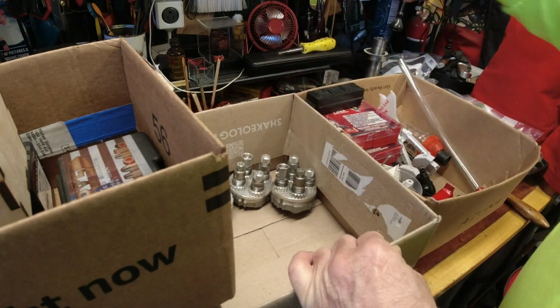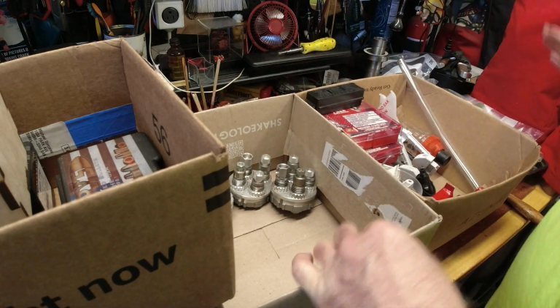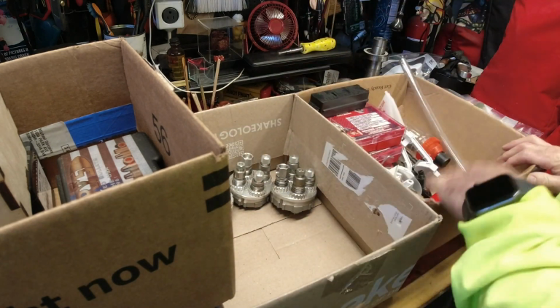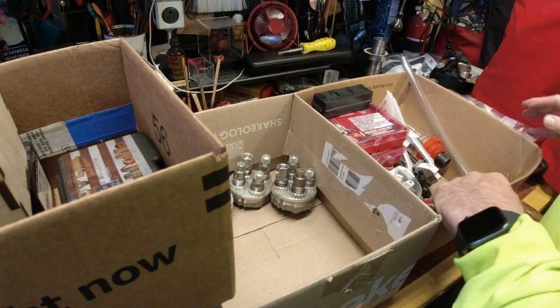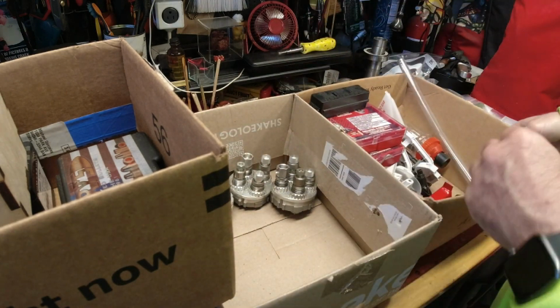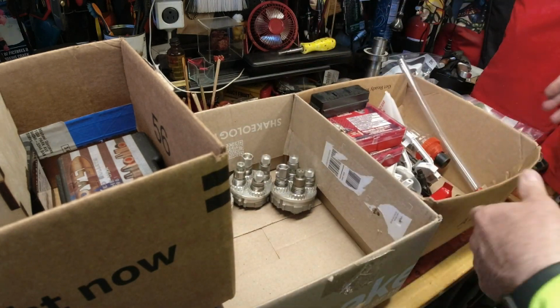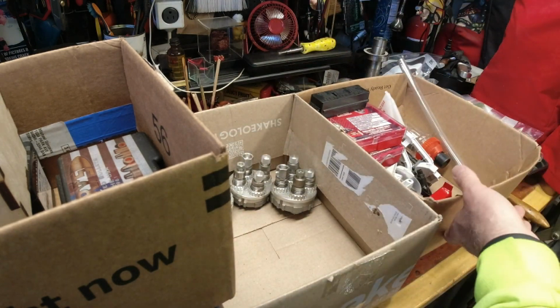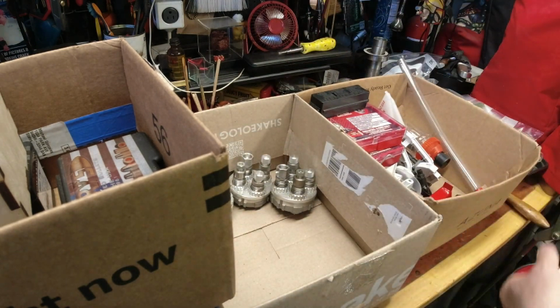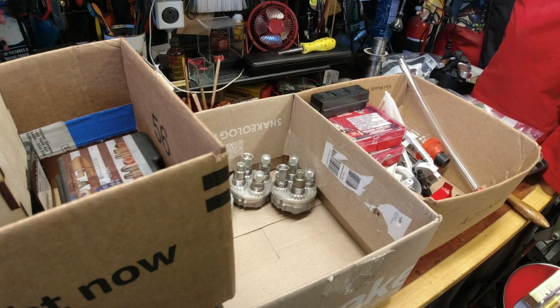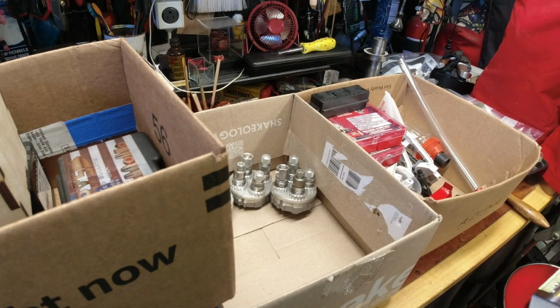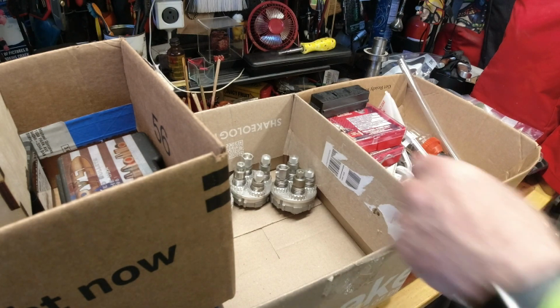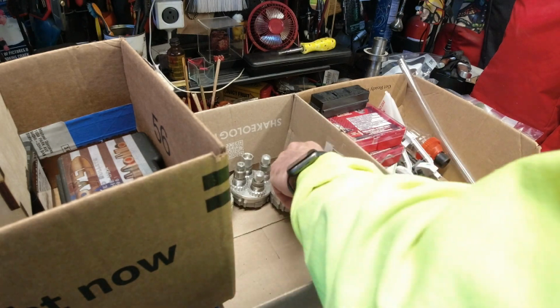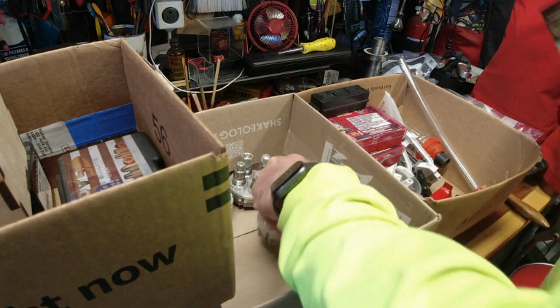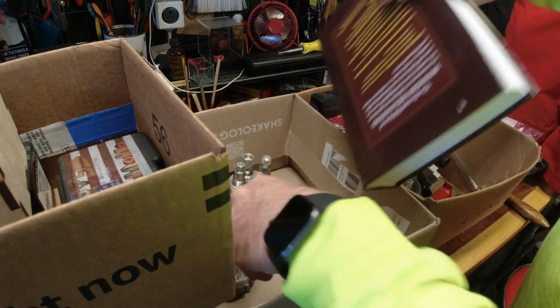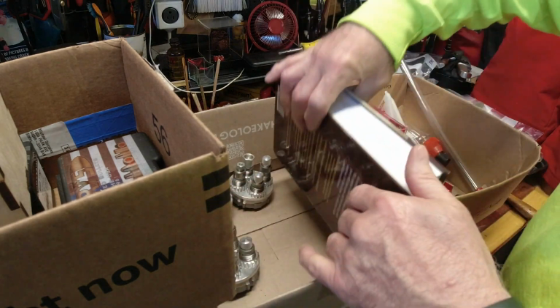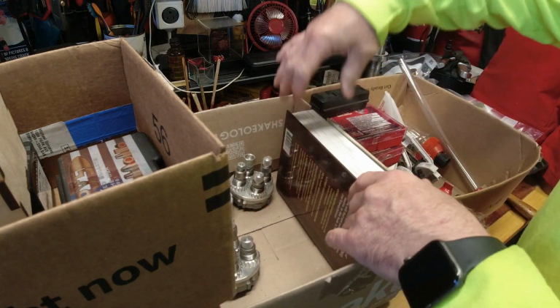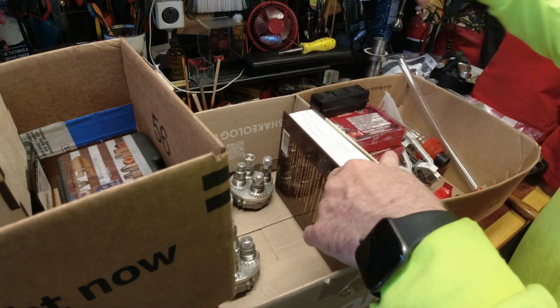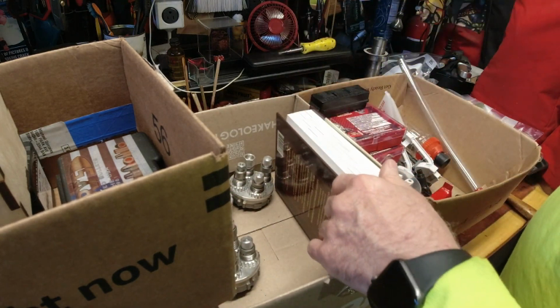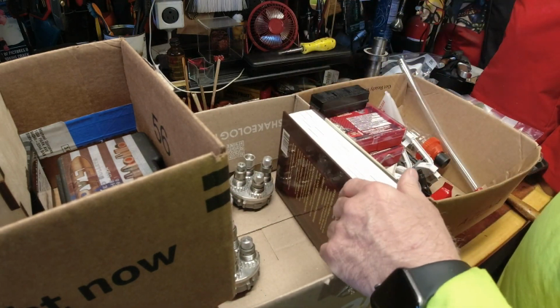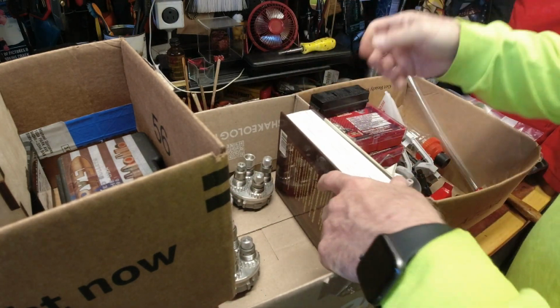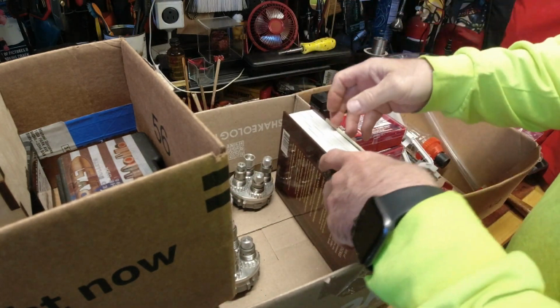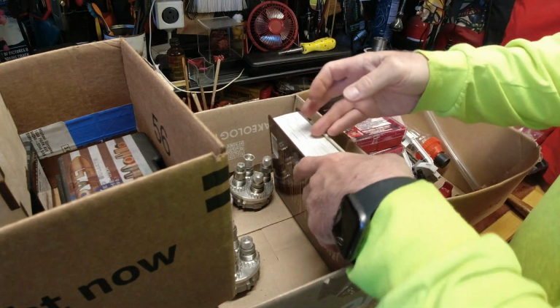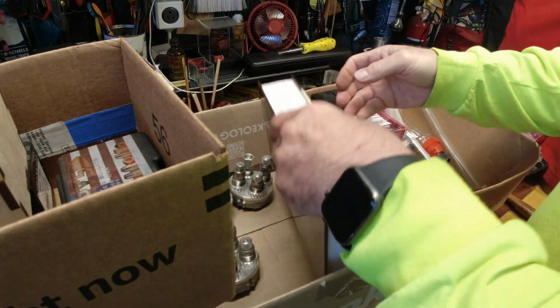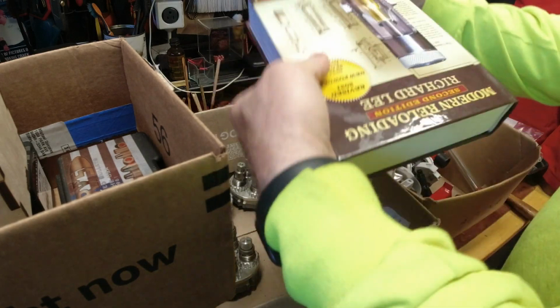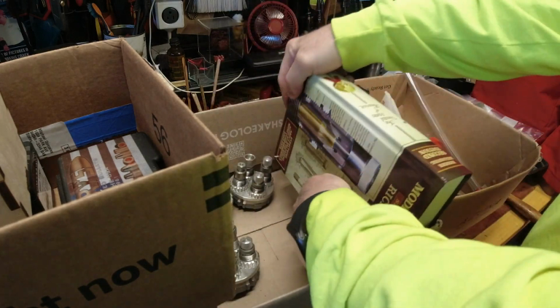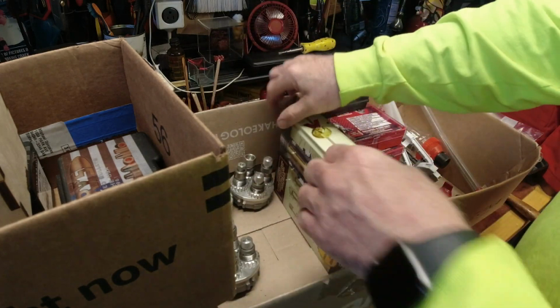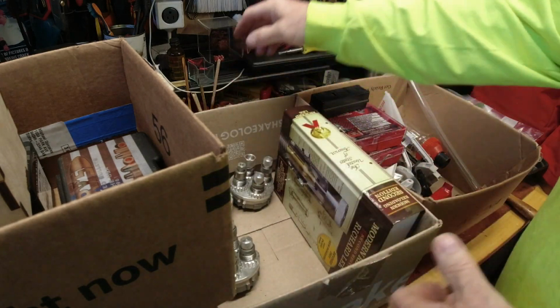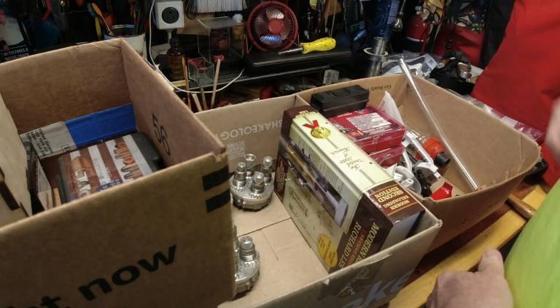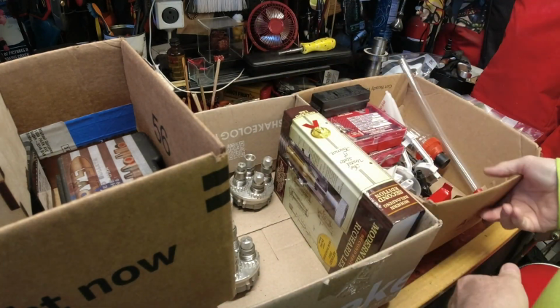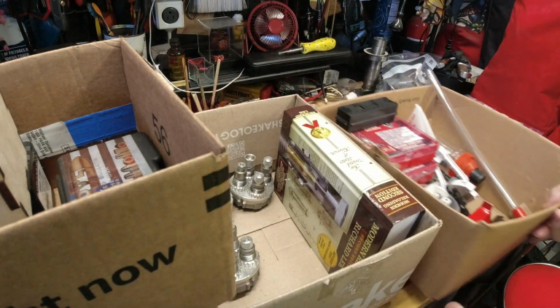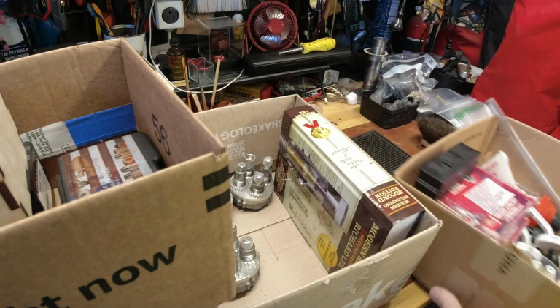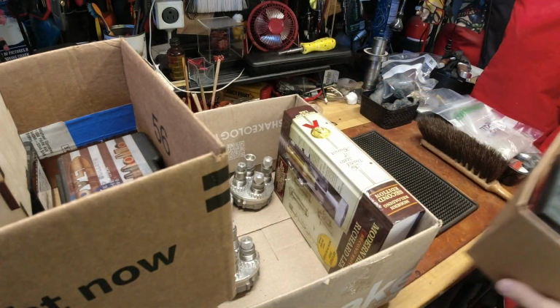All right, I'll put the bible in here and move these two off the bench.